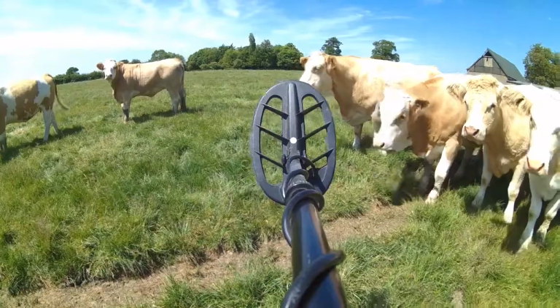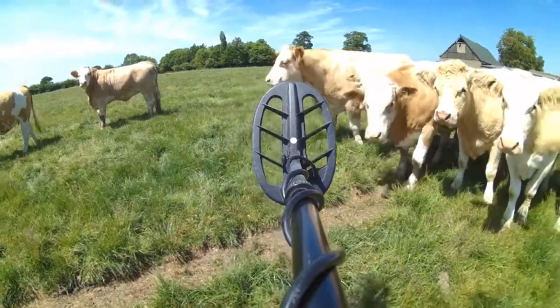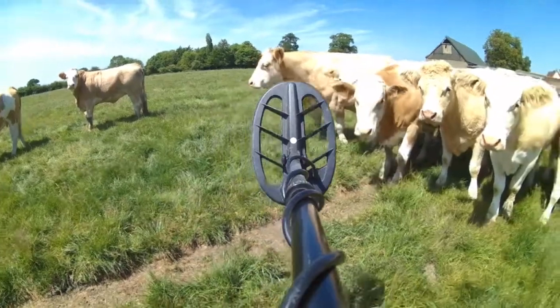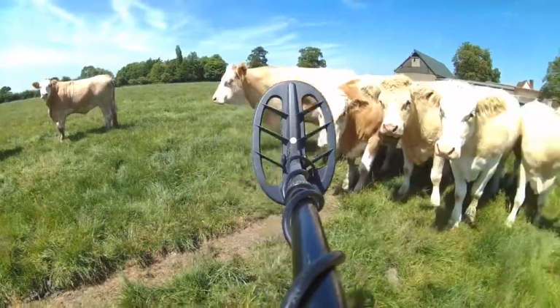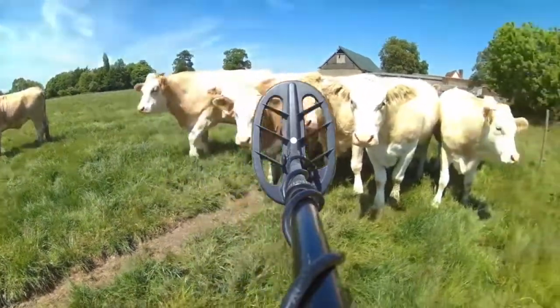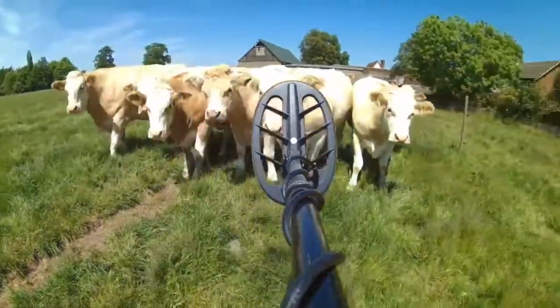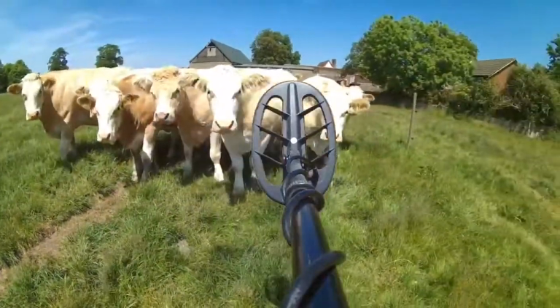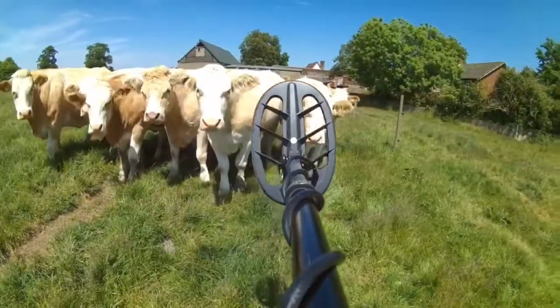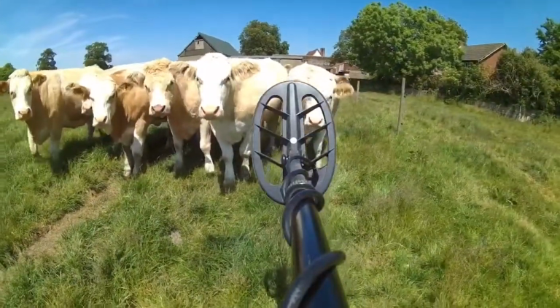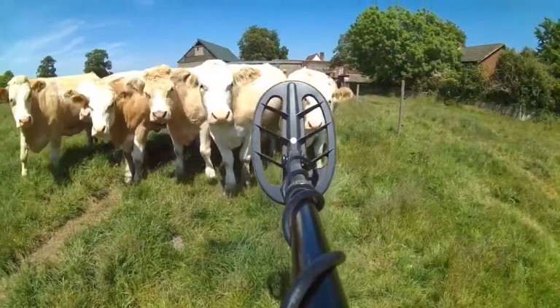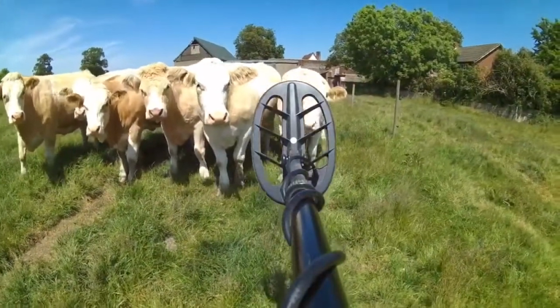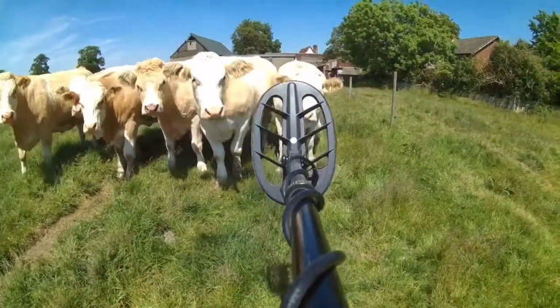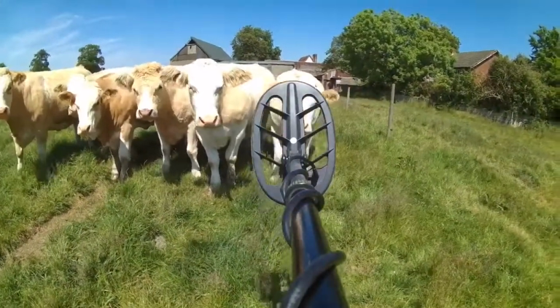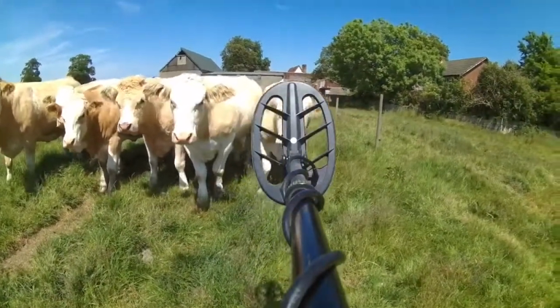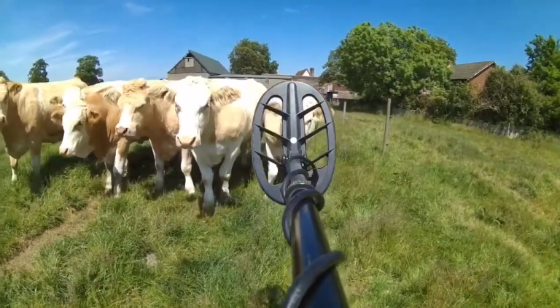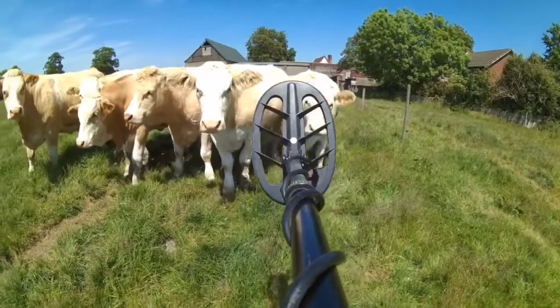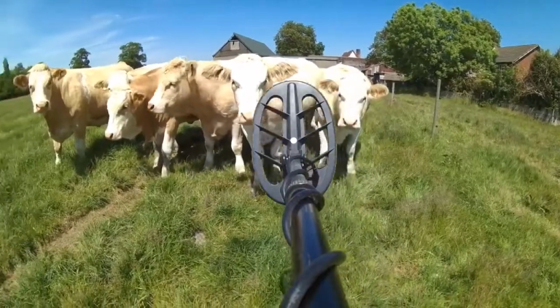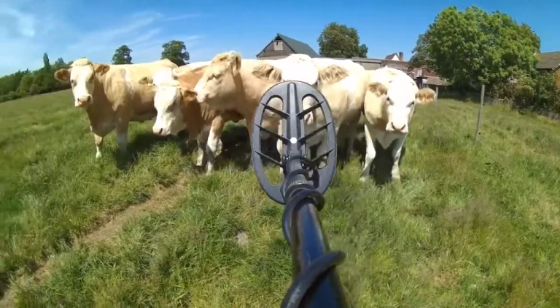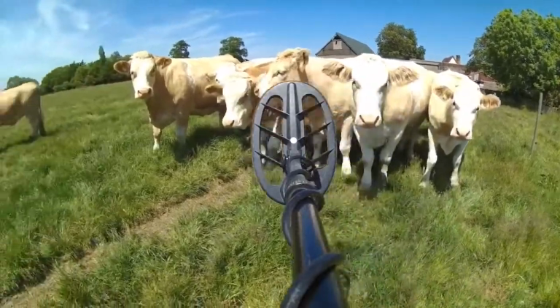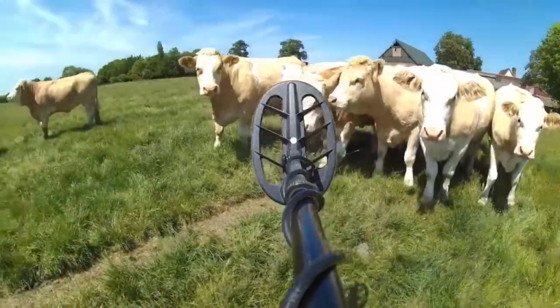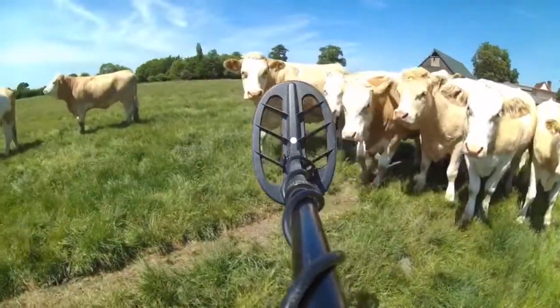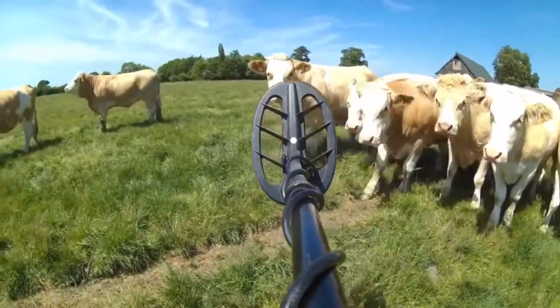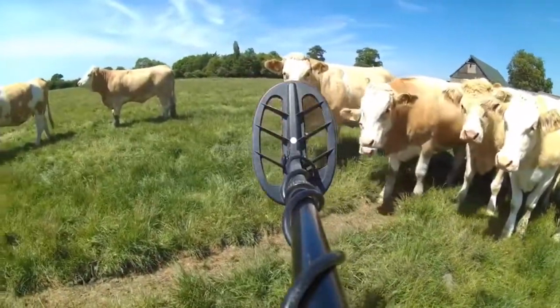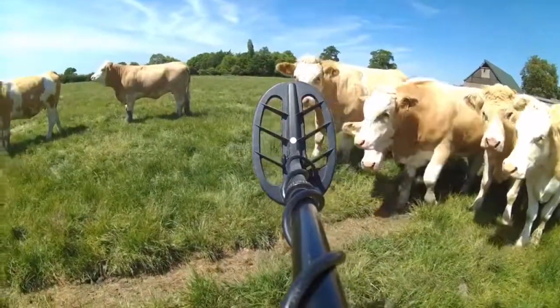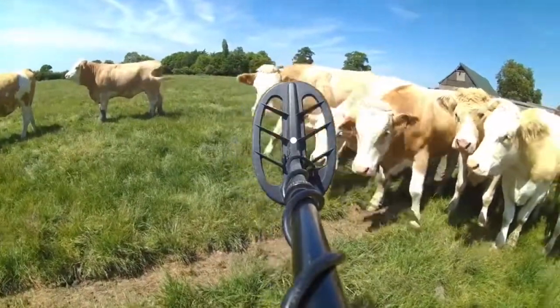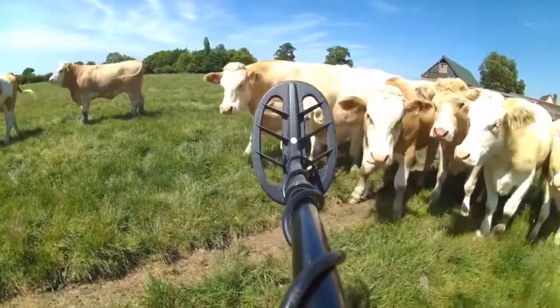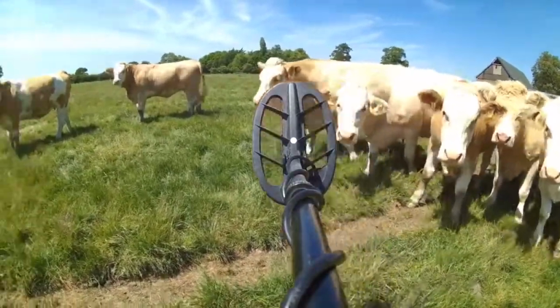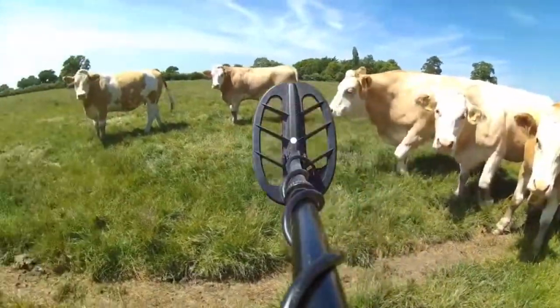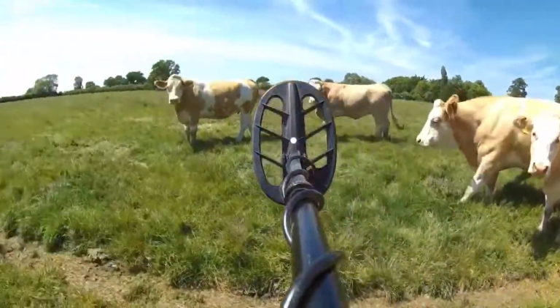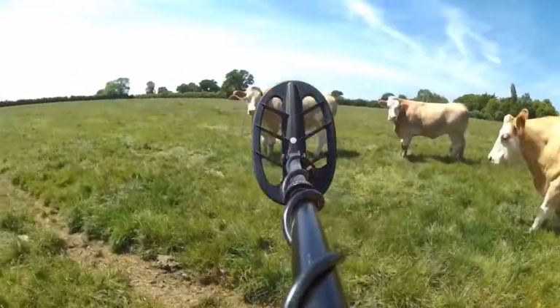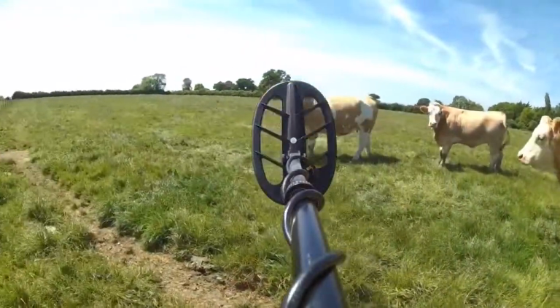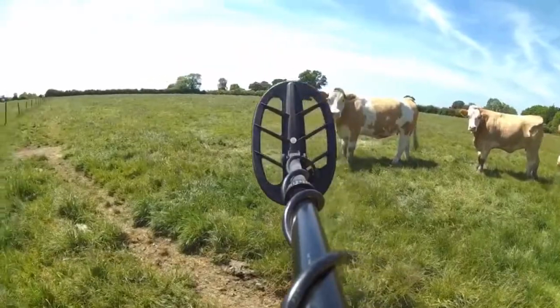Well, look, I've got all these cows today. Just going to see if there's a possible horde. There we go, I'll have a look. They're all kind of following me.